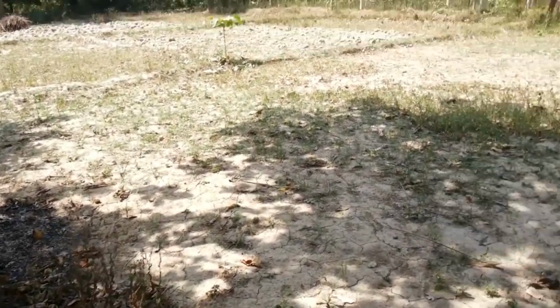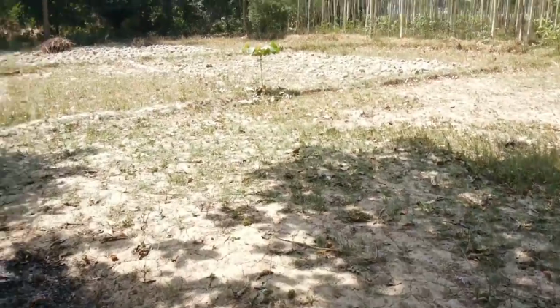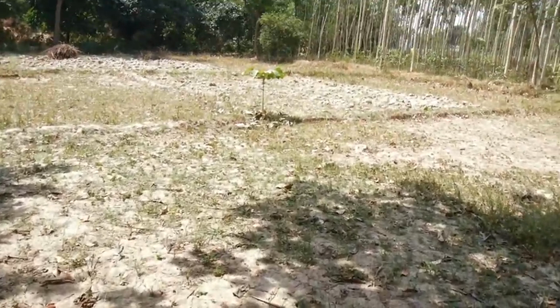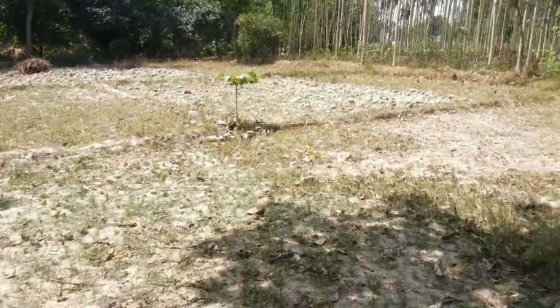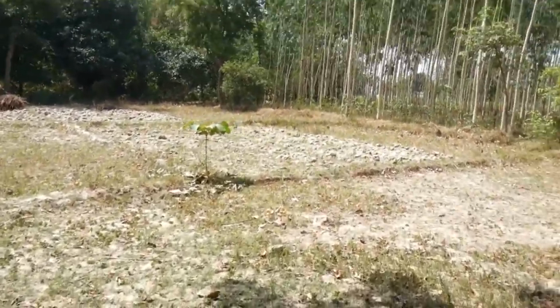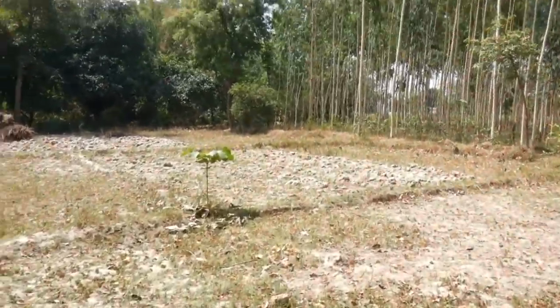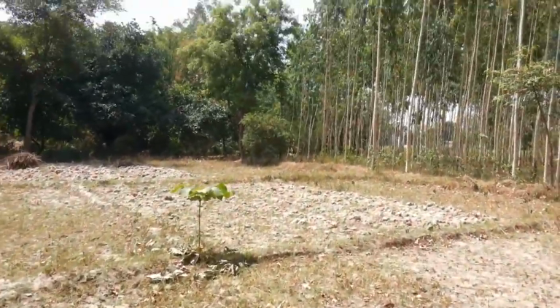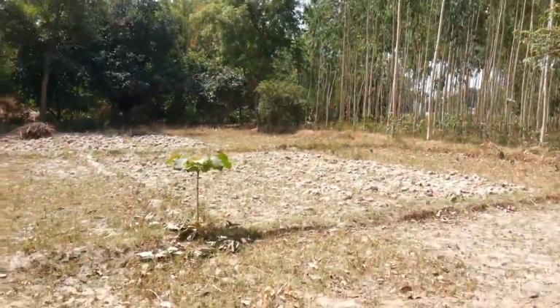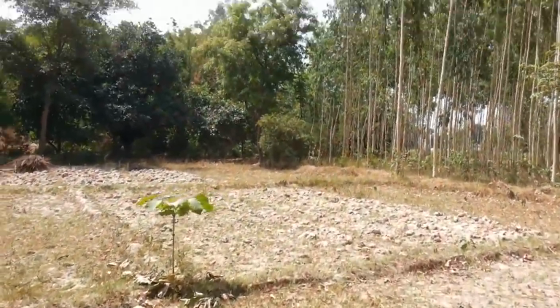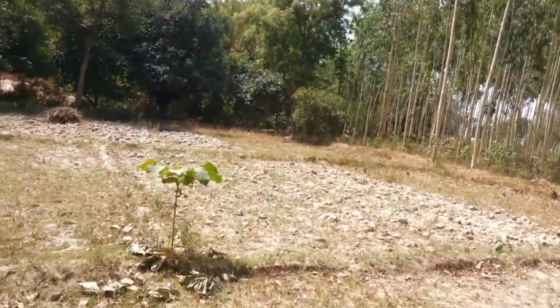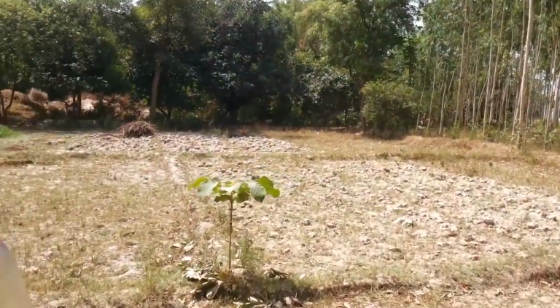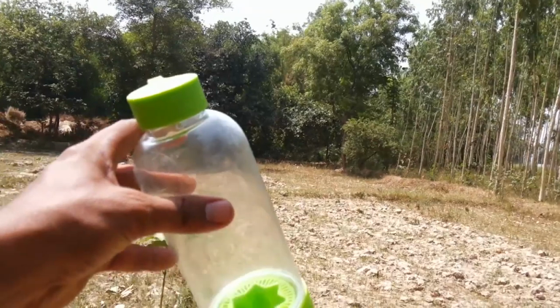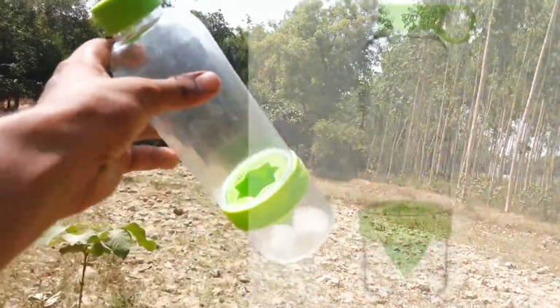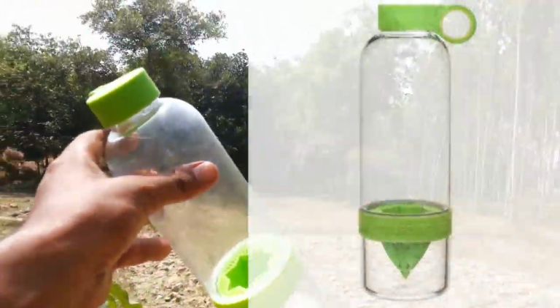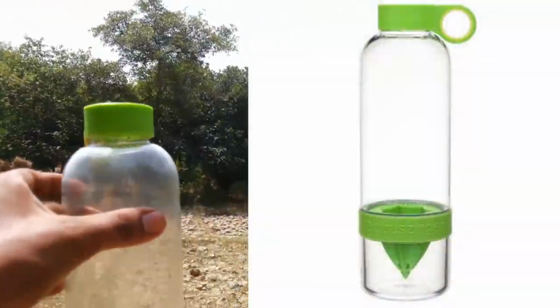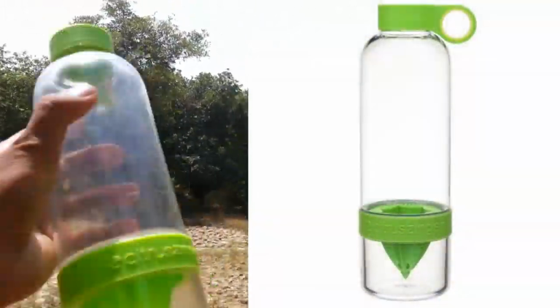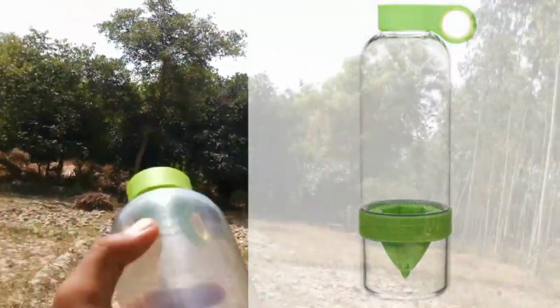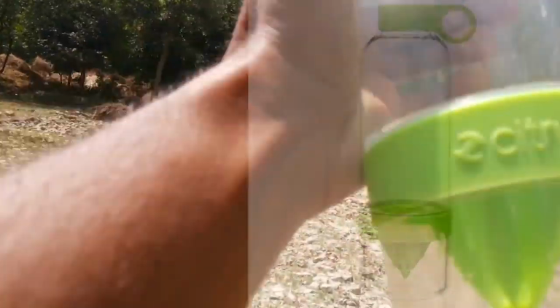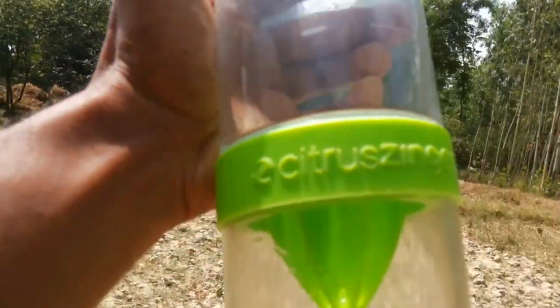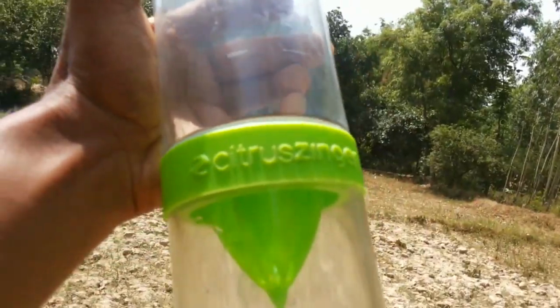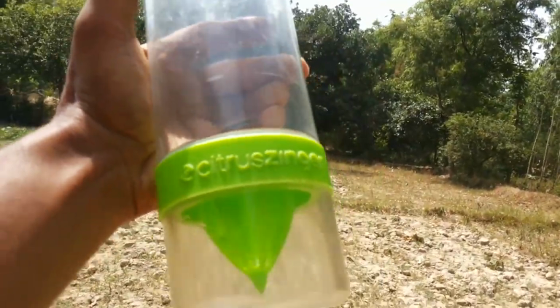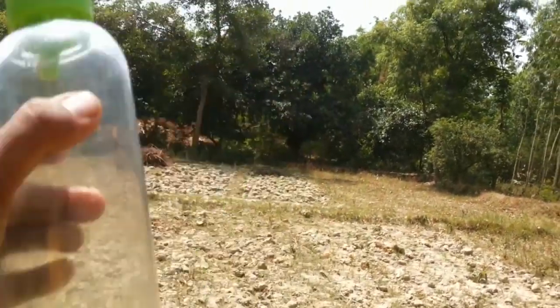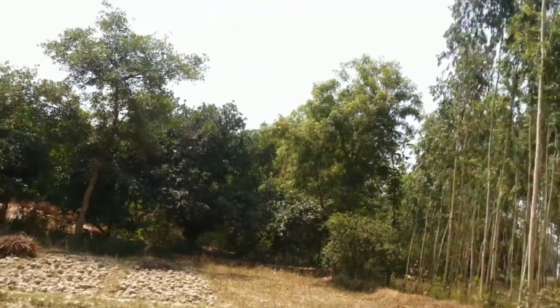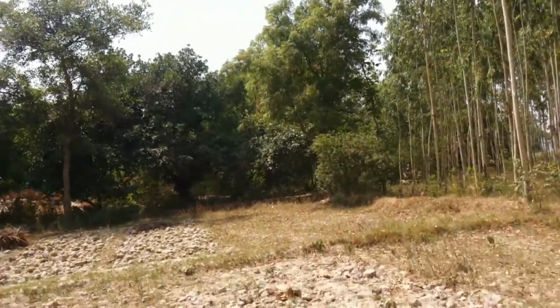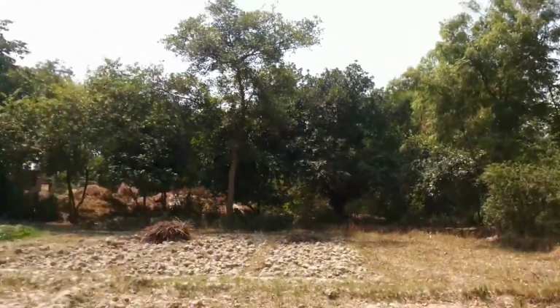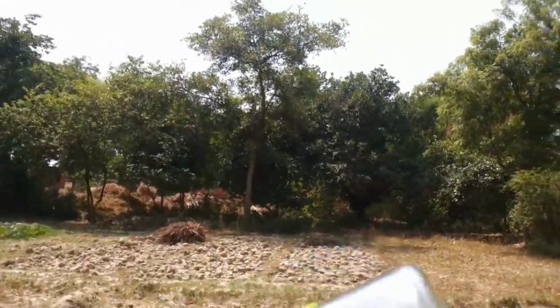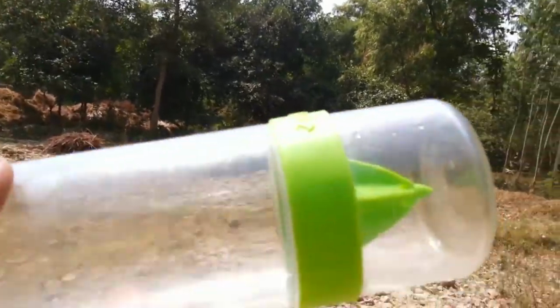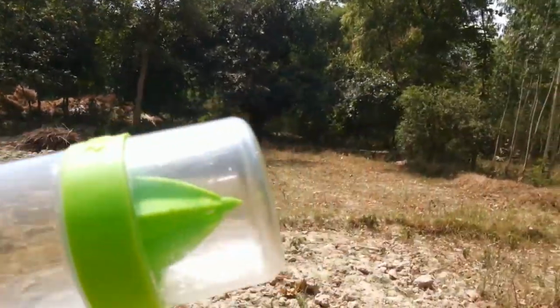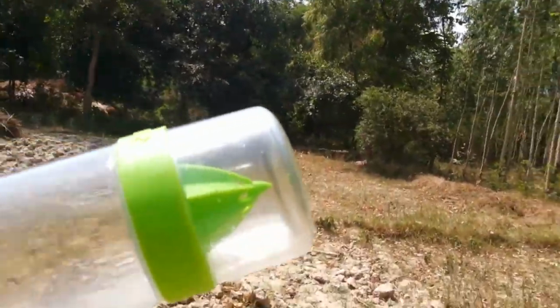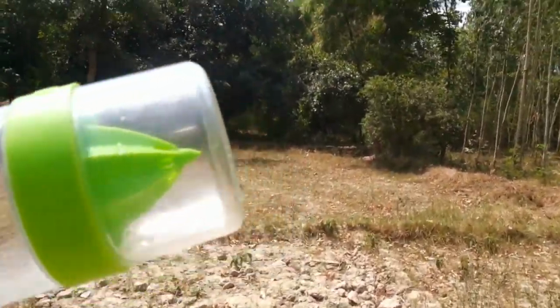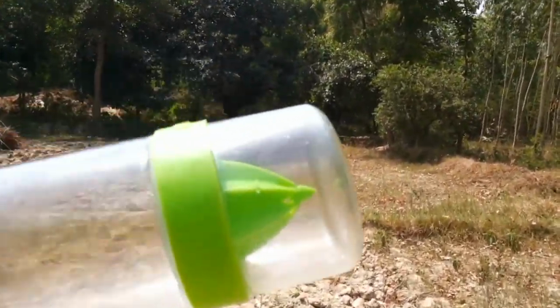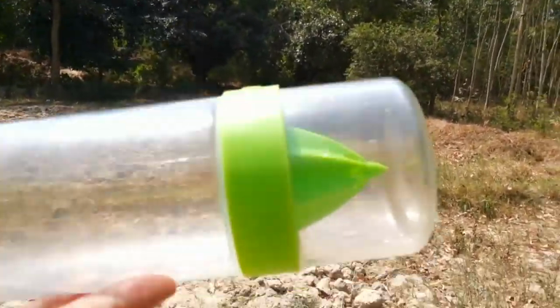Hey guys, welcome to Hi5 India! Today we are going to promote this bottle called Citrus Zinga. You can see the name right here — this bottle has a juicer inside it.